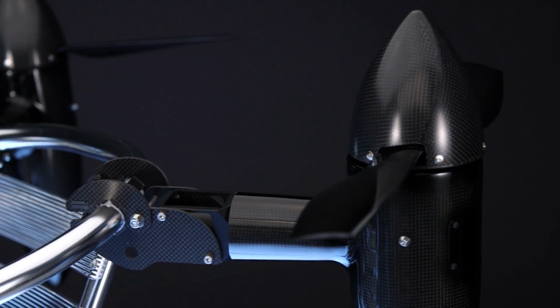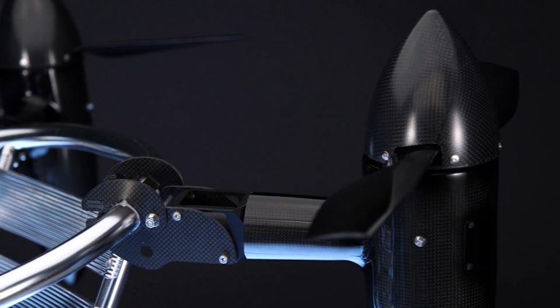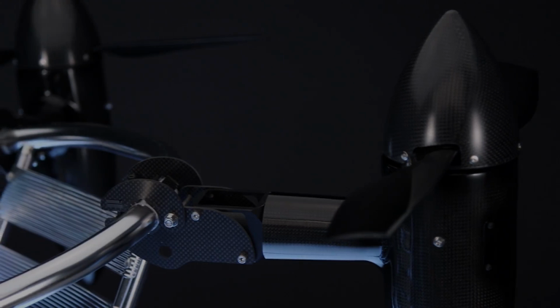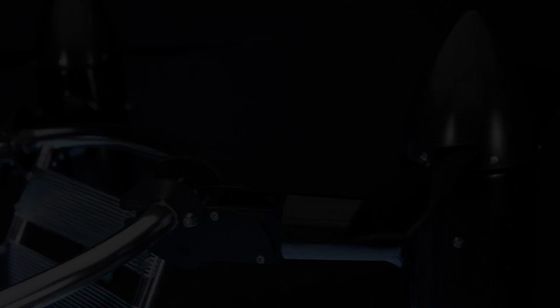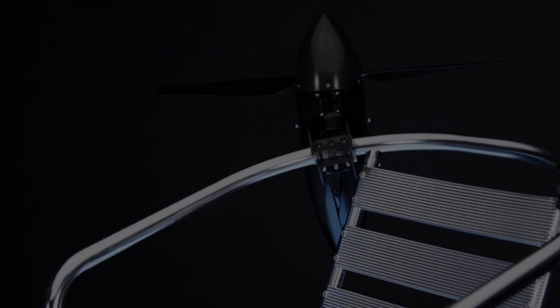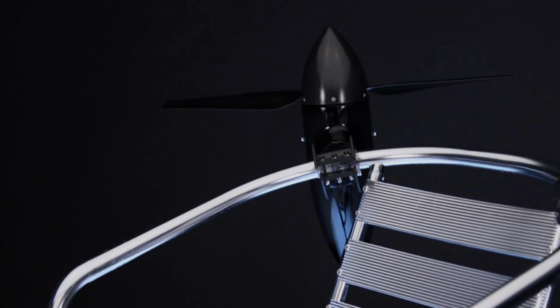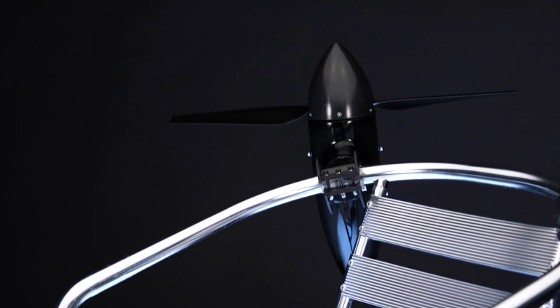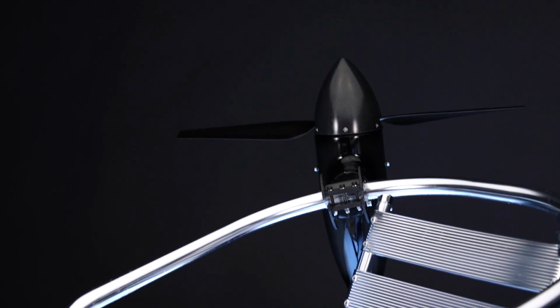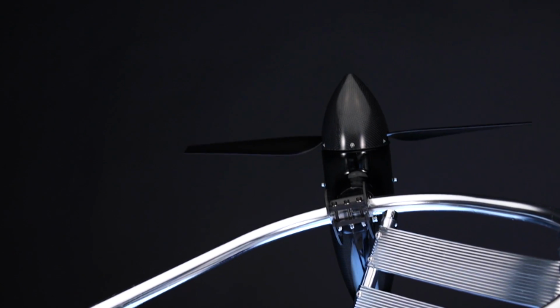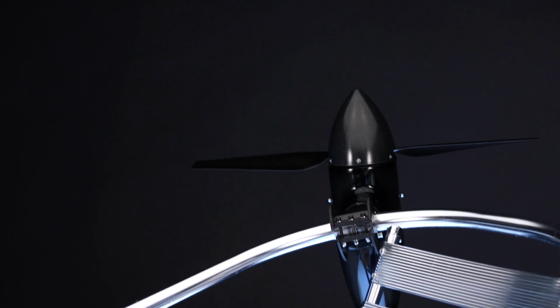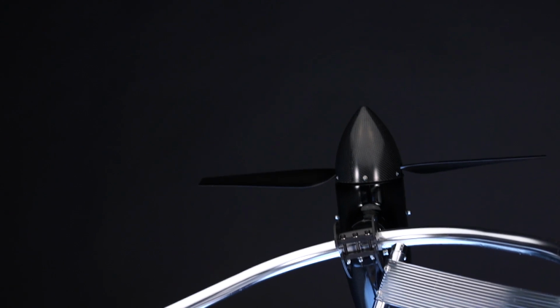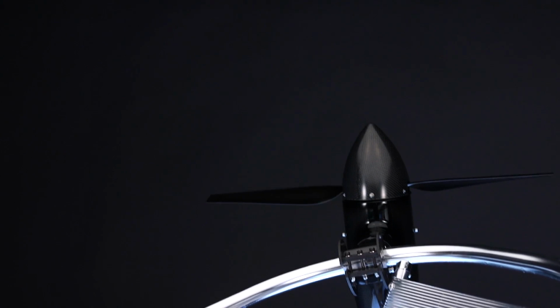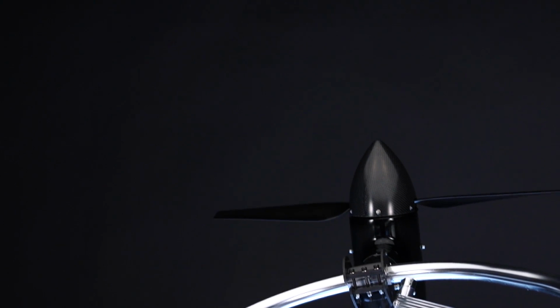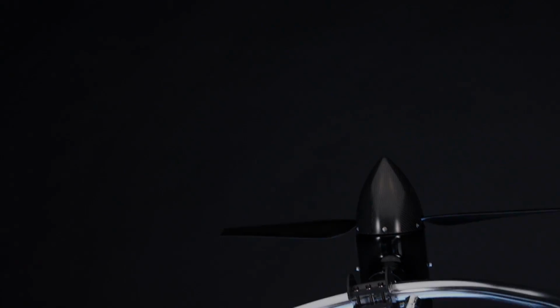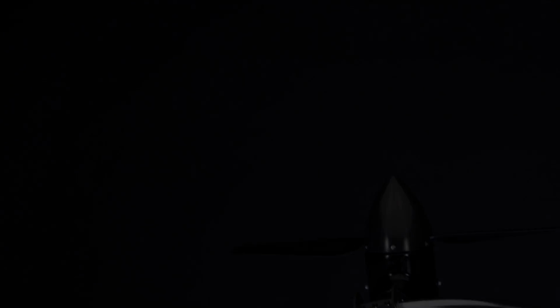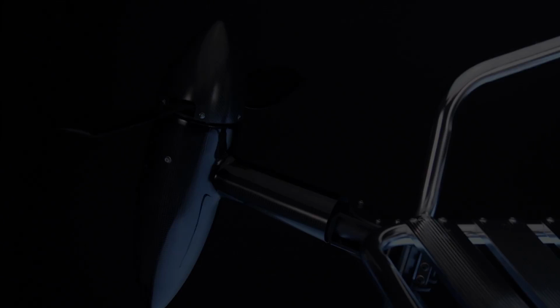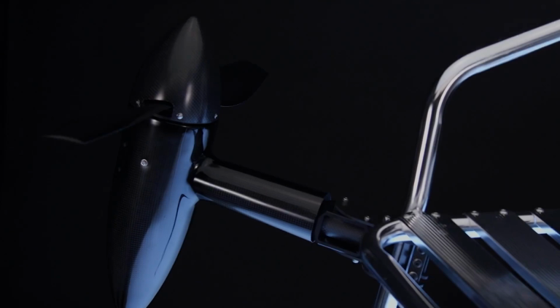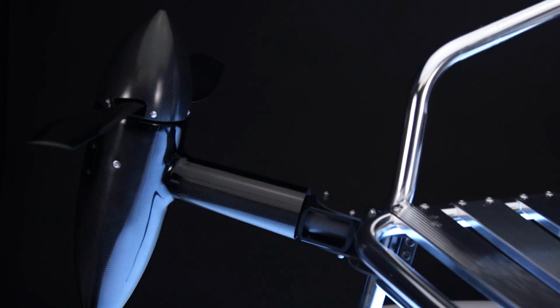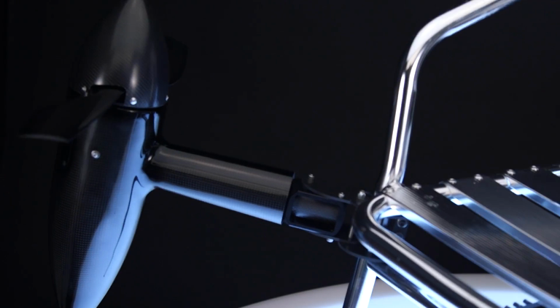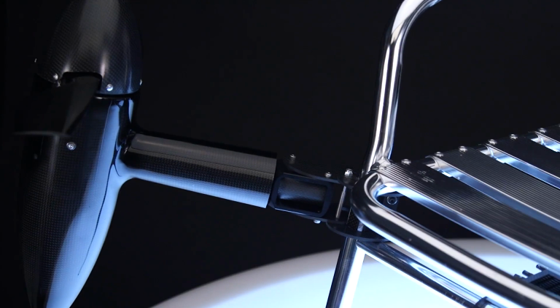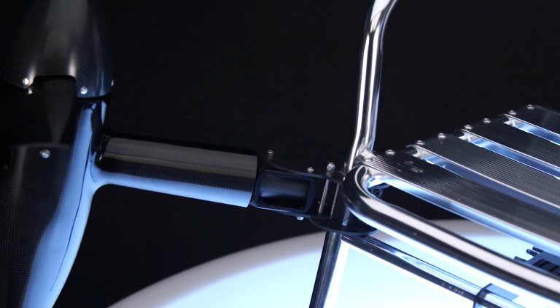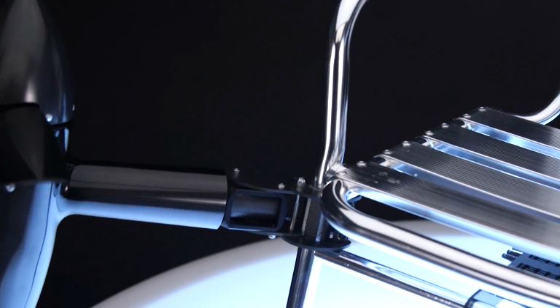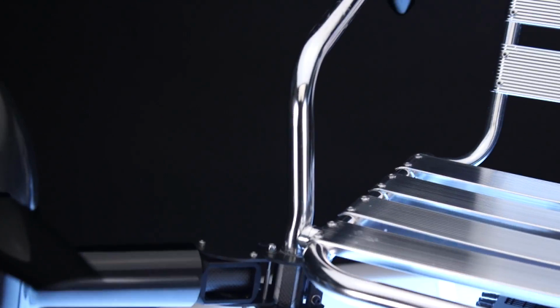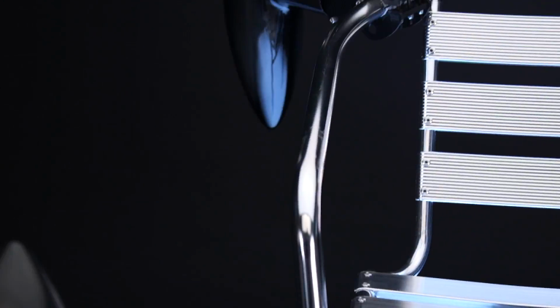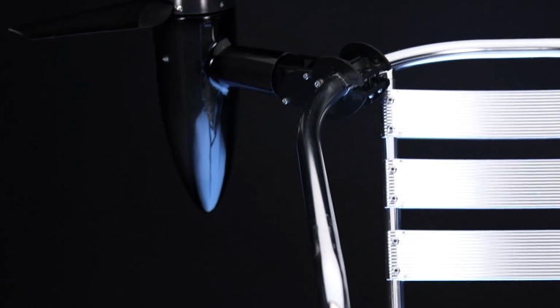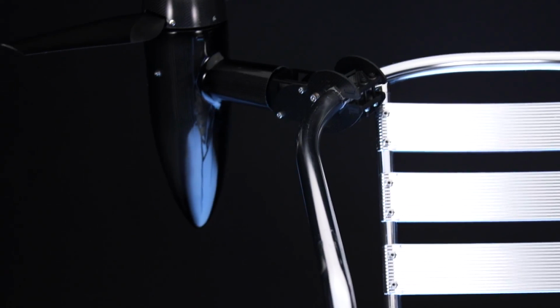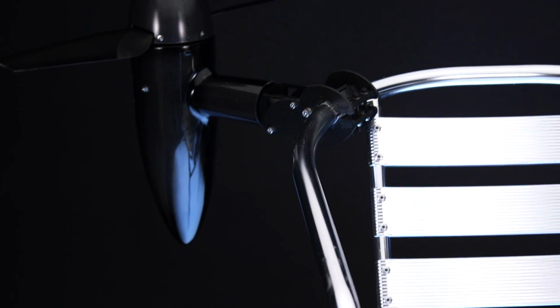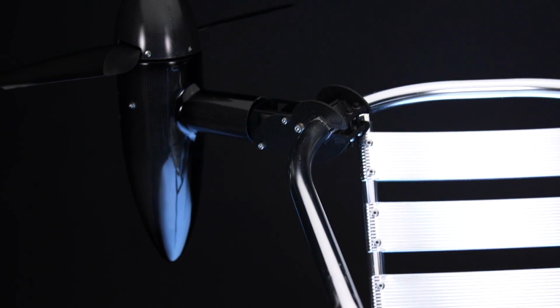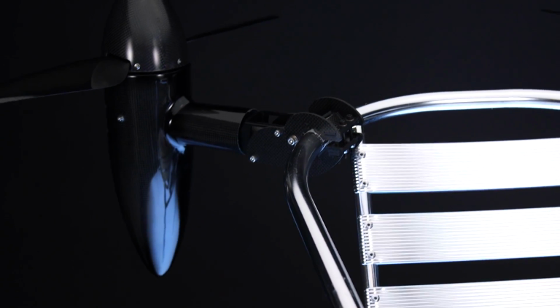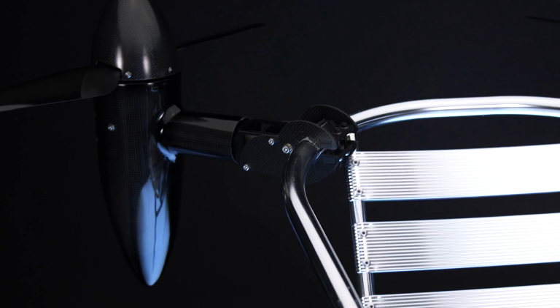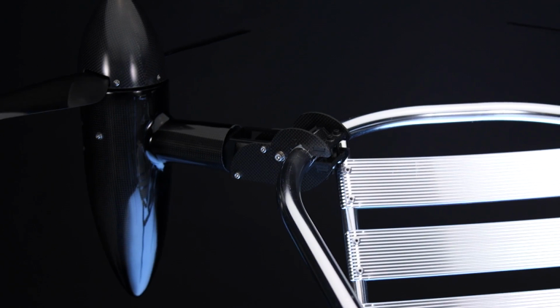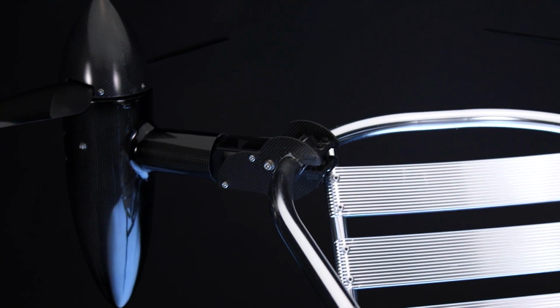By attaching four of the PDNE's independent propellers and motors, you can transform chairs, tables, or anything into a drone.